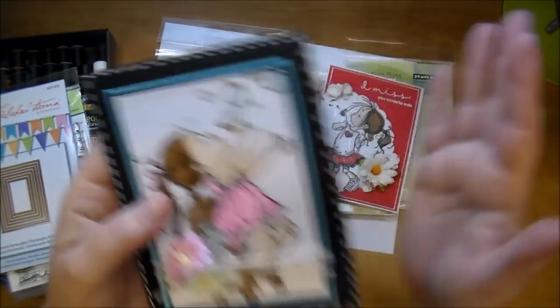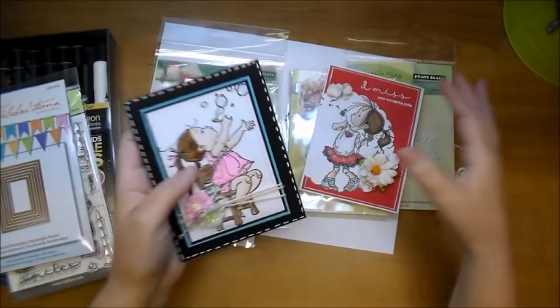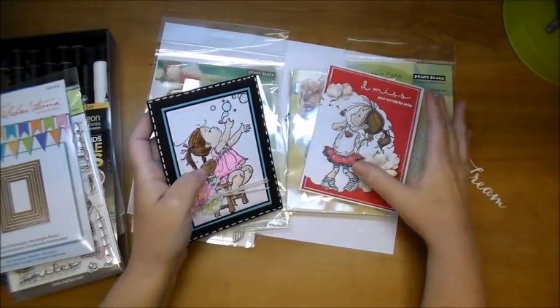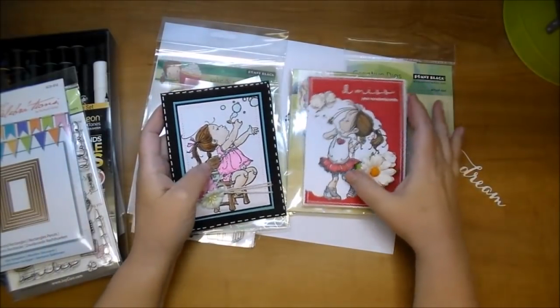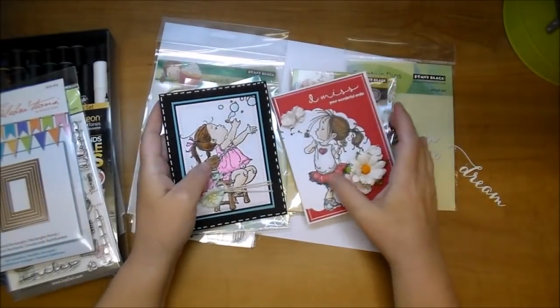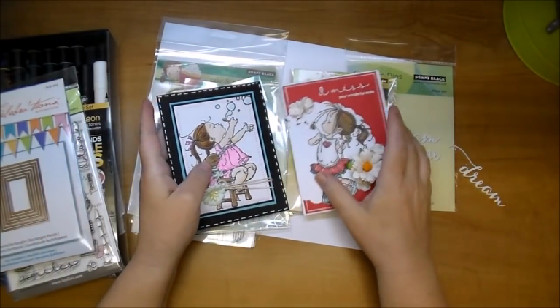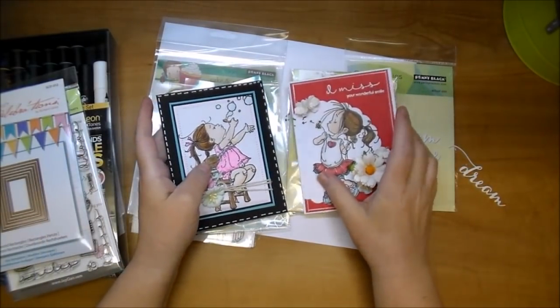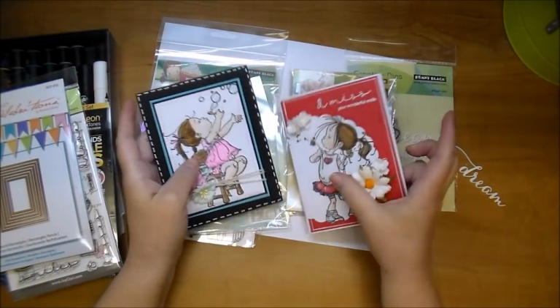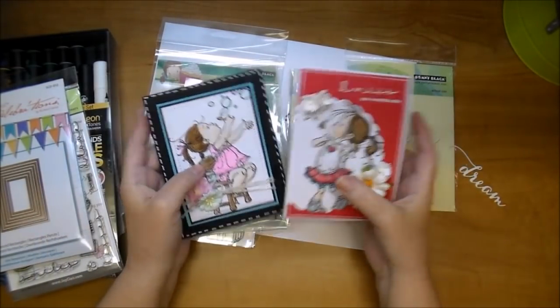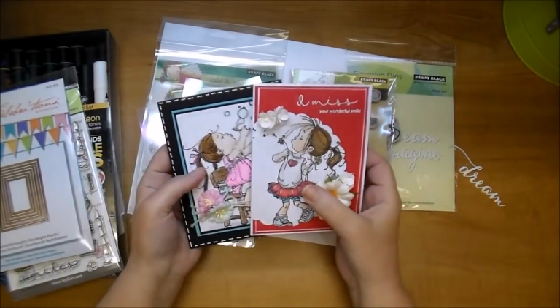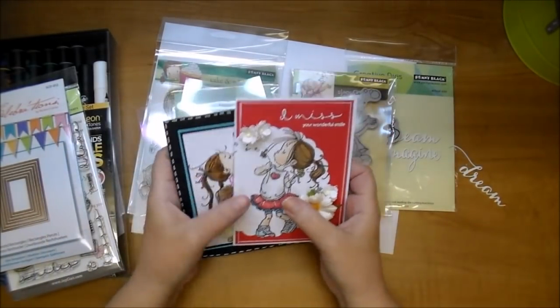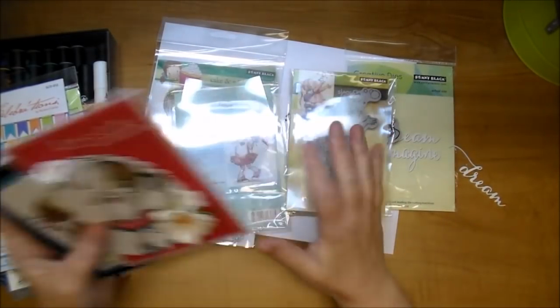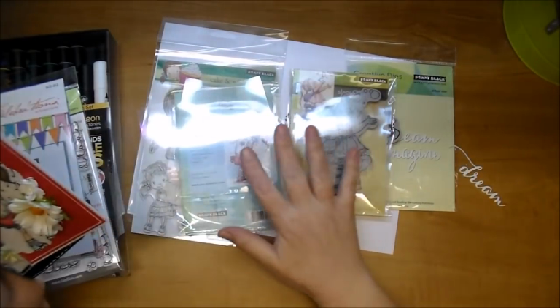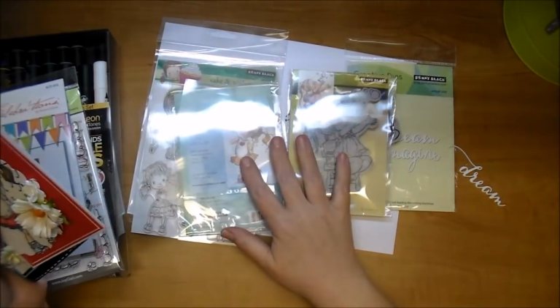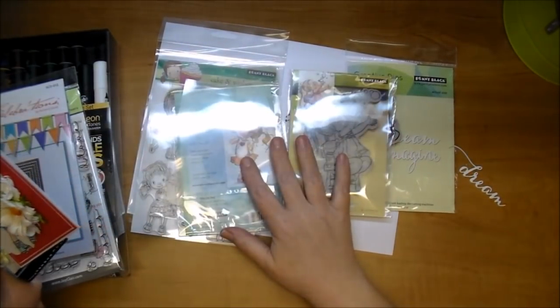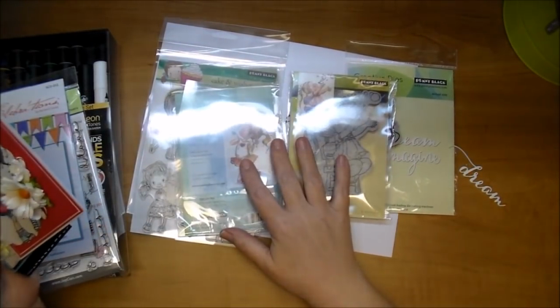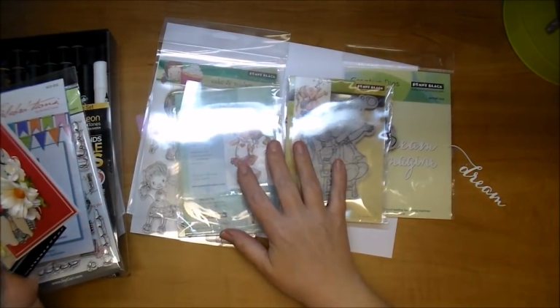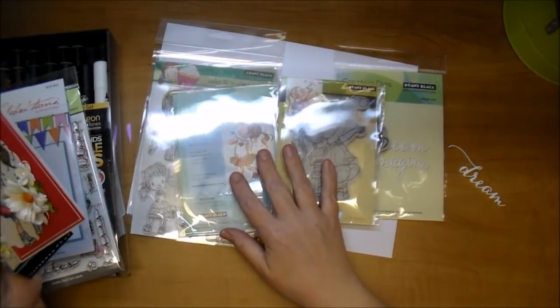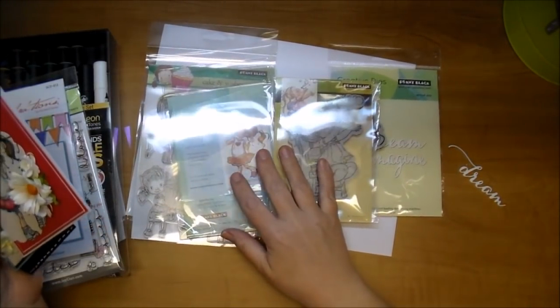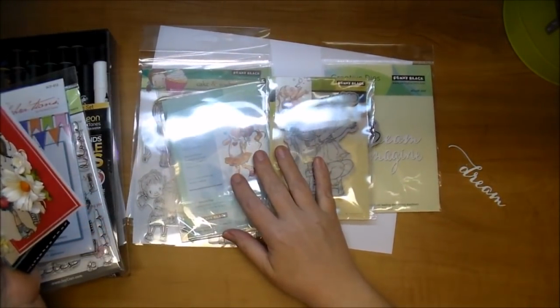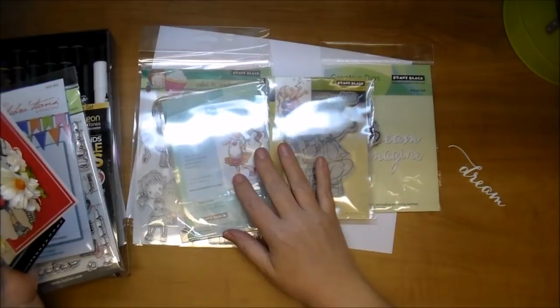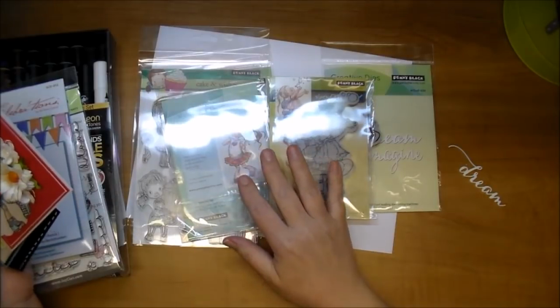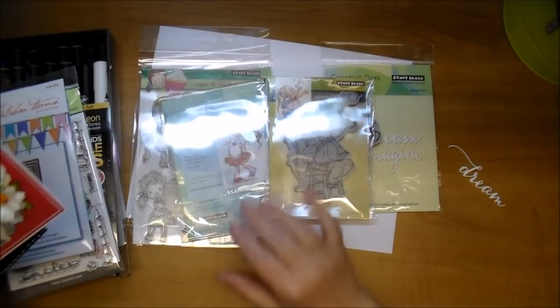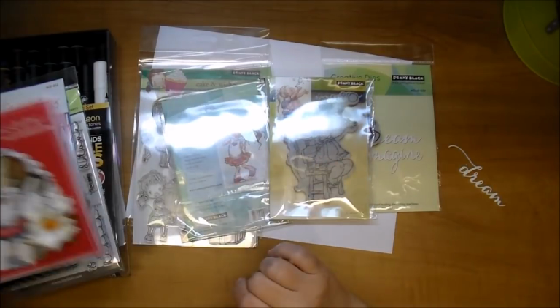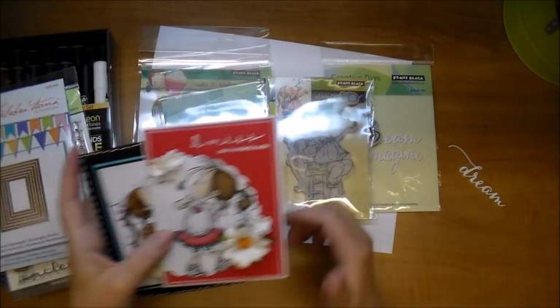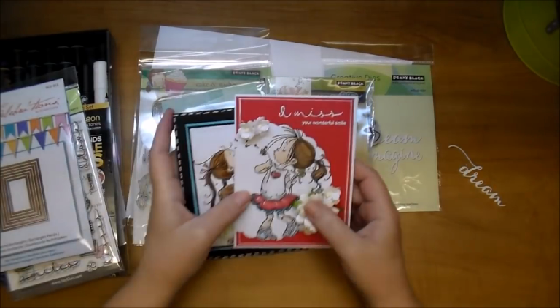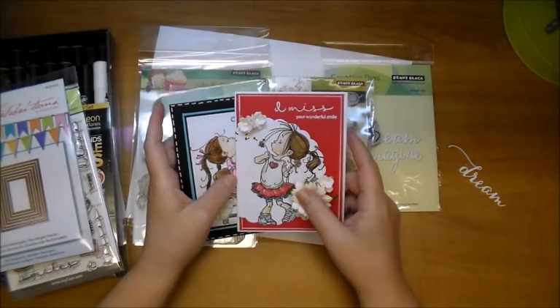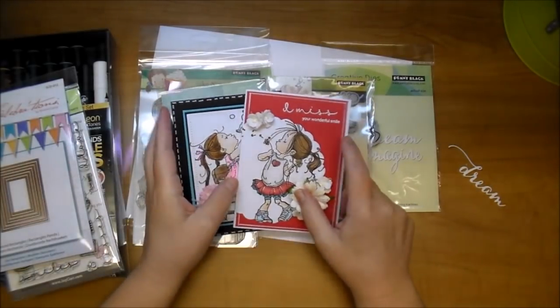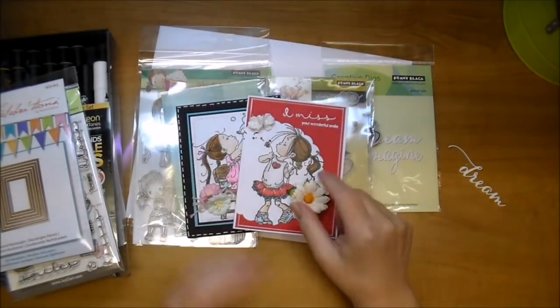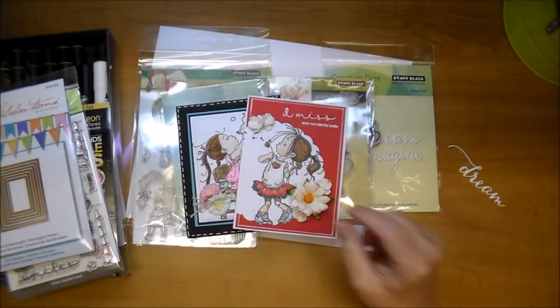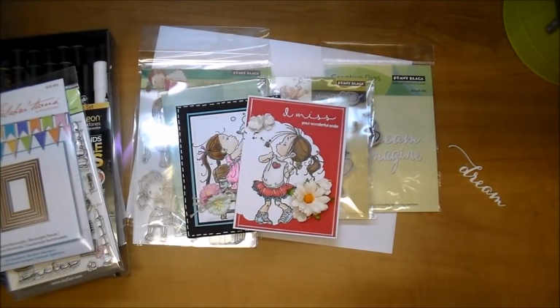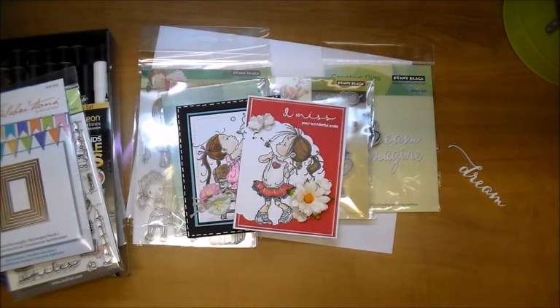So I hope you've enjoyed and you stop by and check out Penny Black's assortment of stamps and dies. Thanks so much for watching.